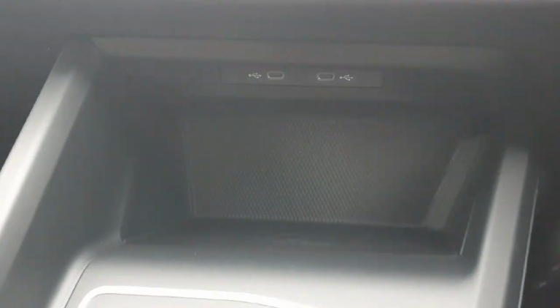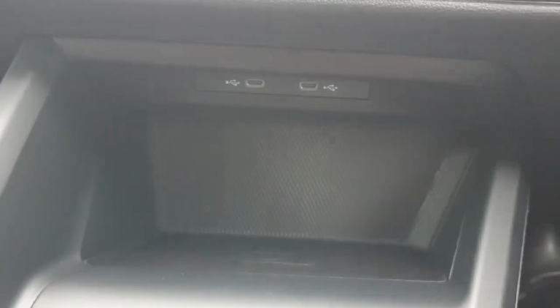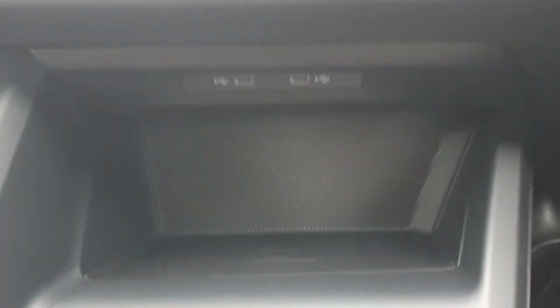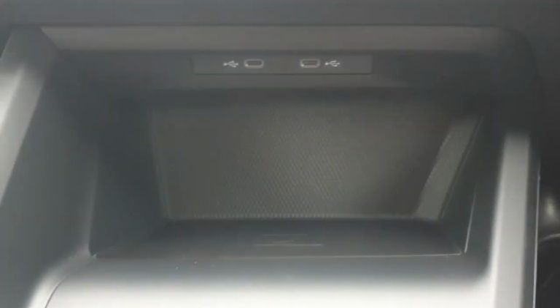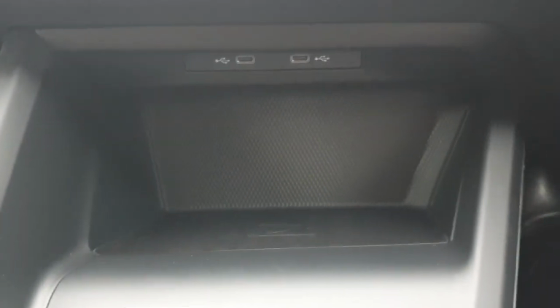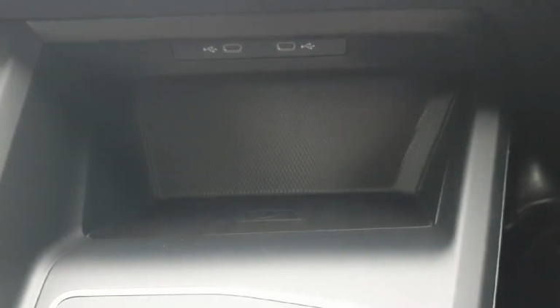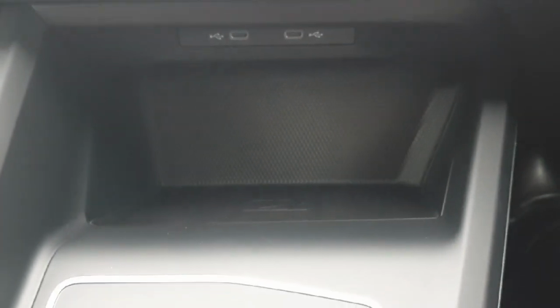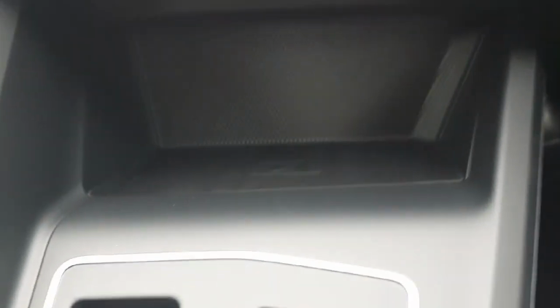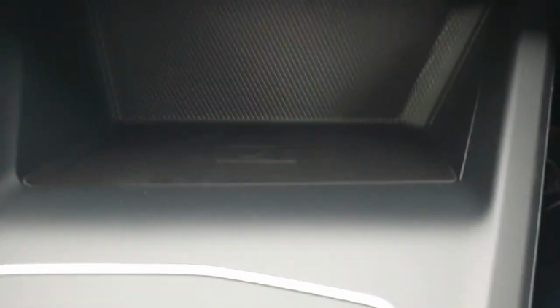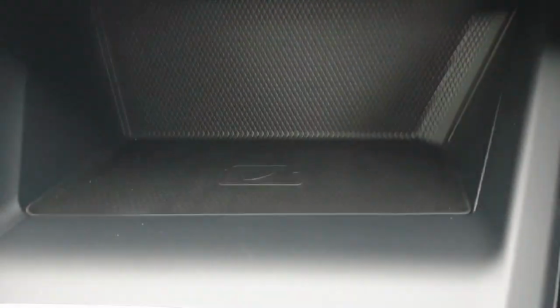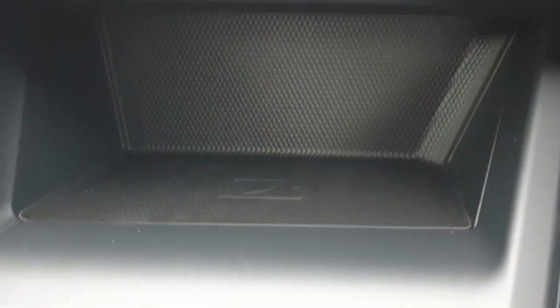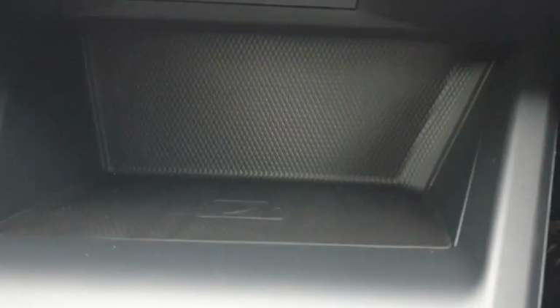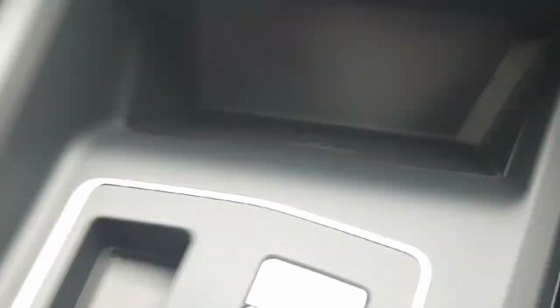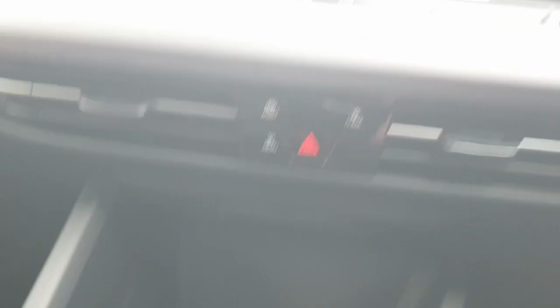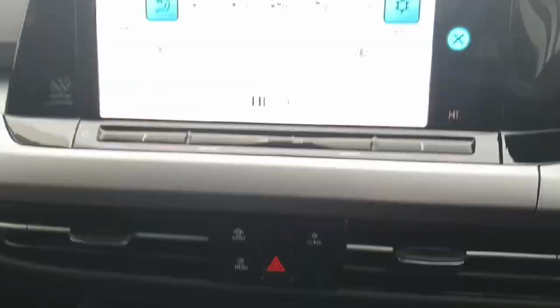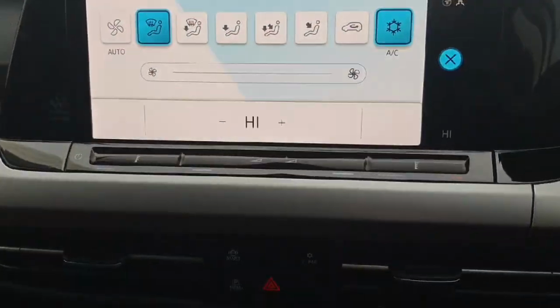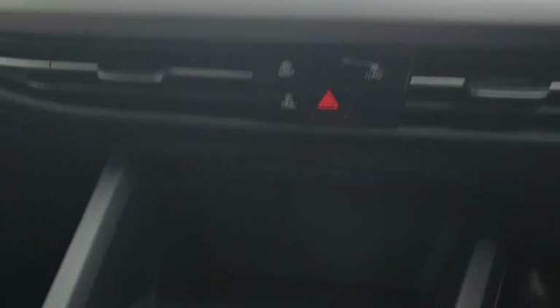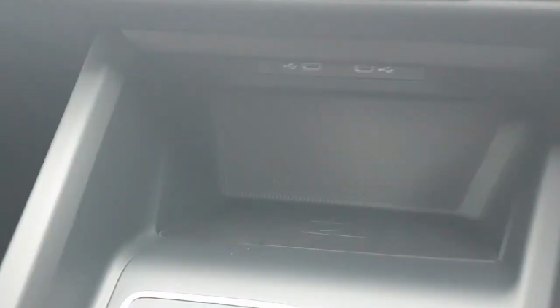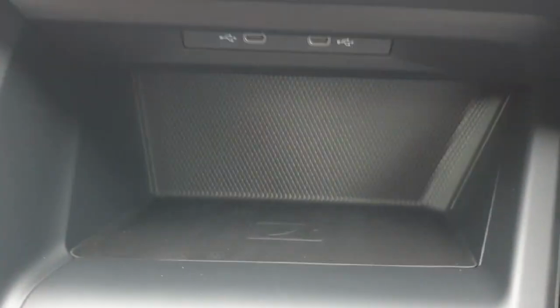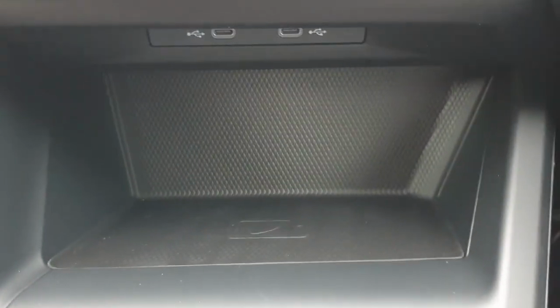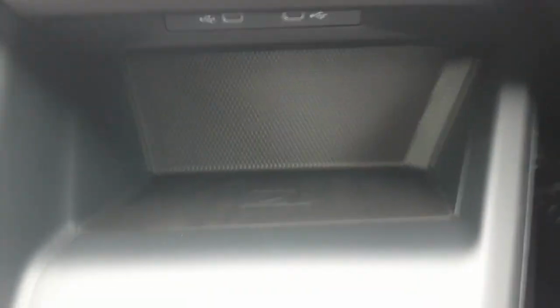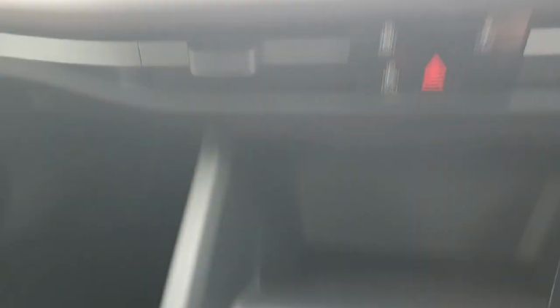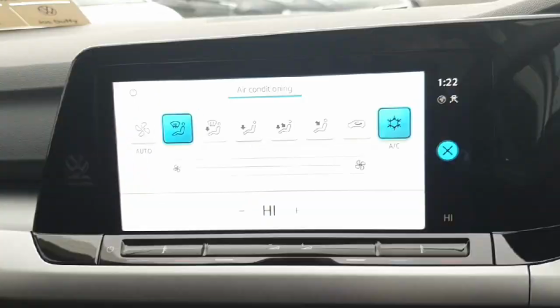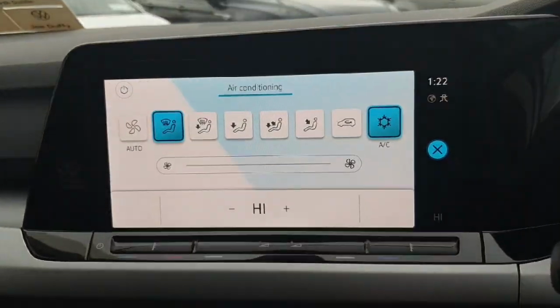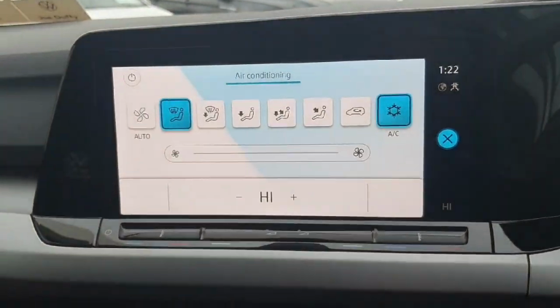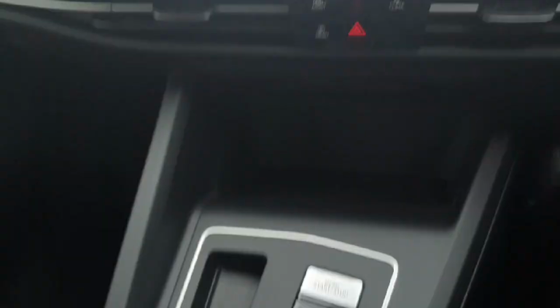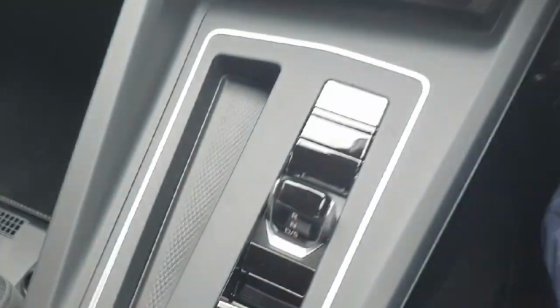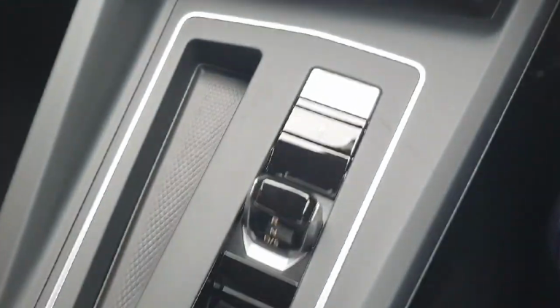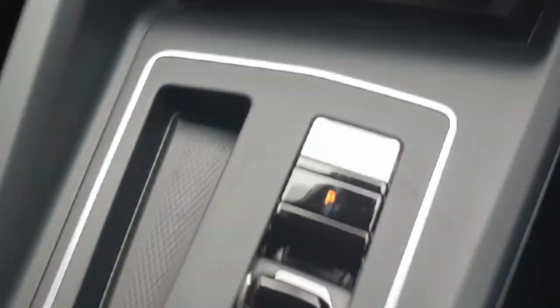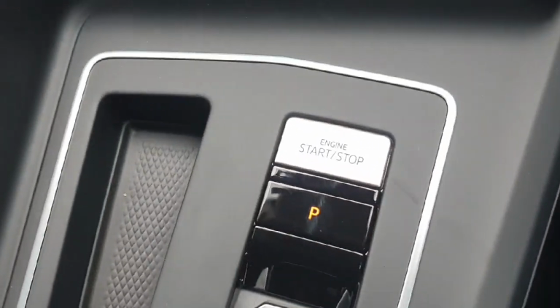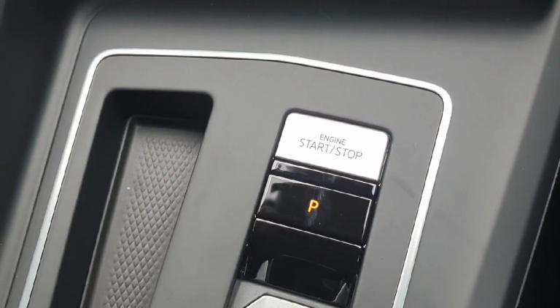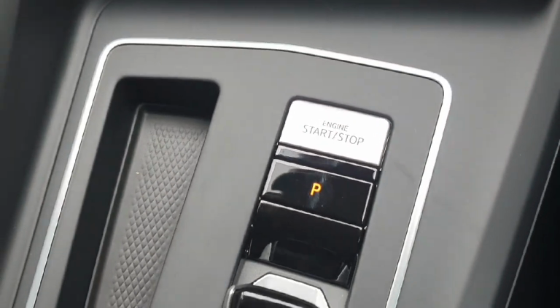Just underneath we have two USB charging ports and our wireless phone charger. So when you connect via CarPlay, you can place your phone in here and it connects straight up to the screen. We also have our engine stop-start button.